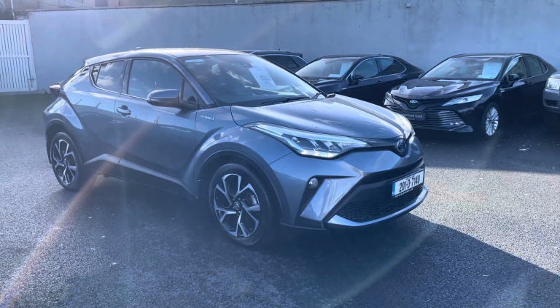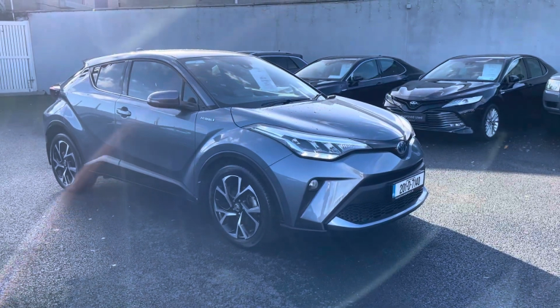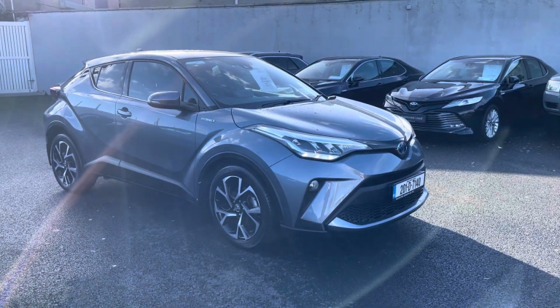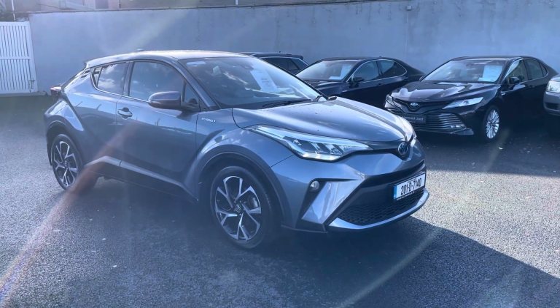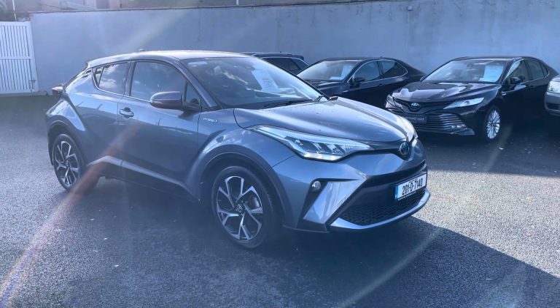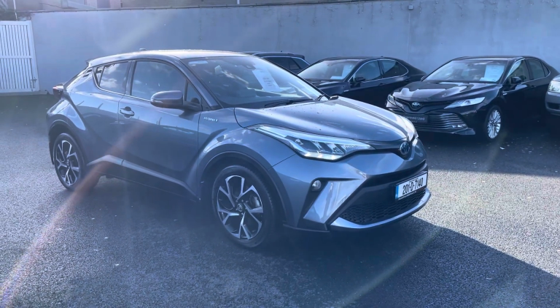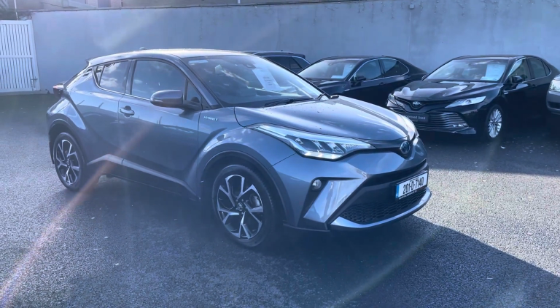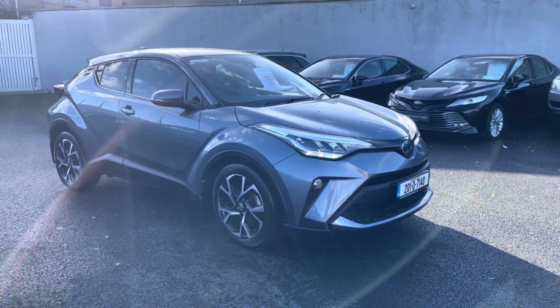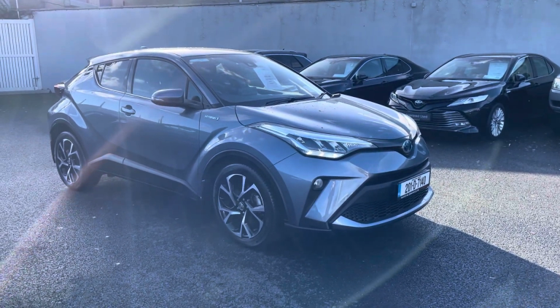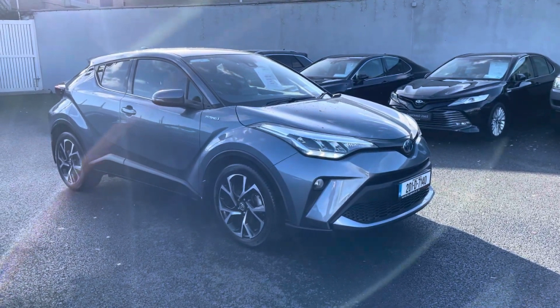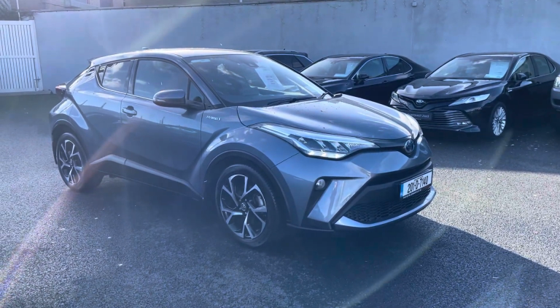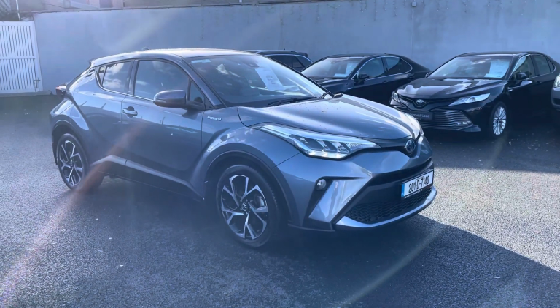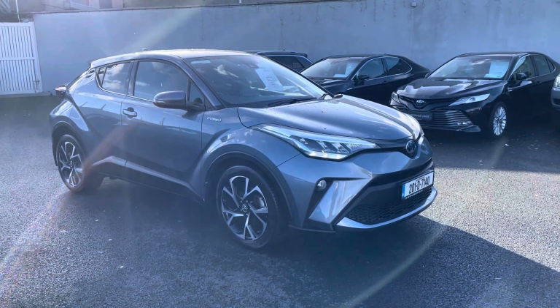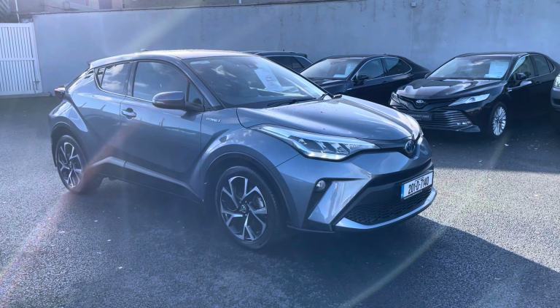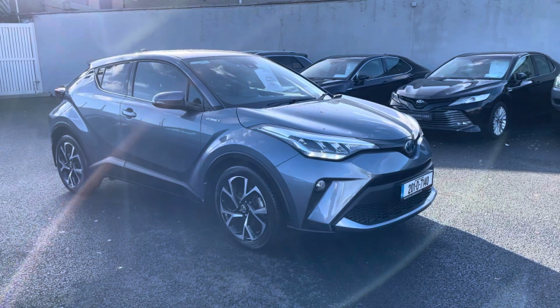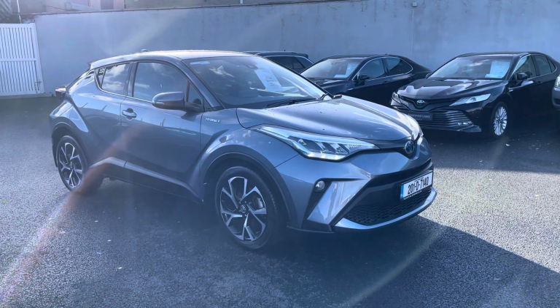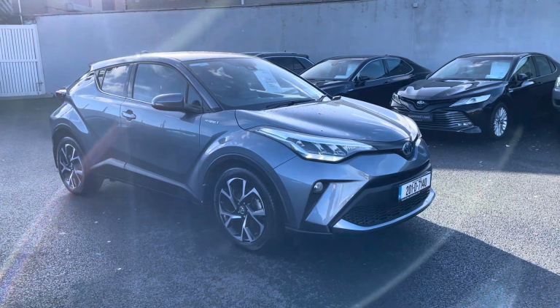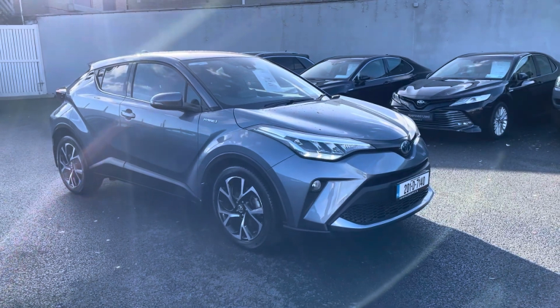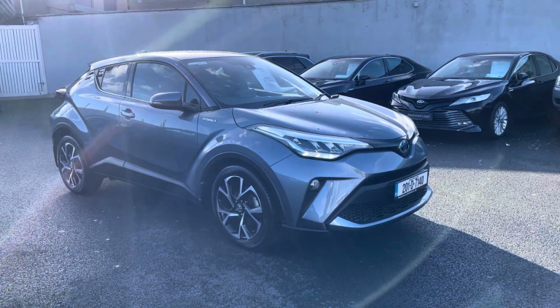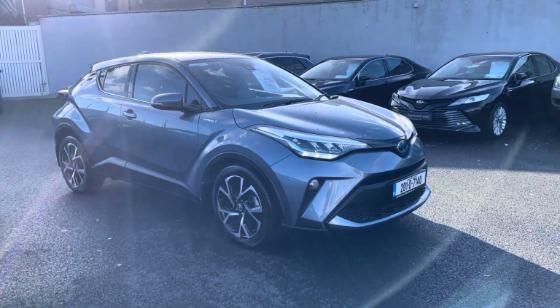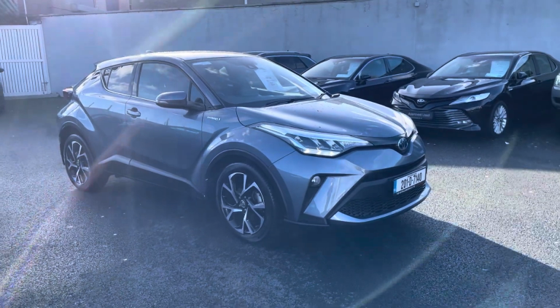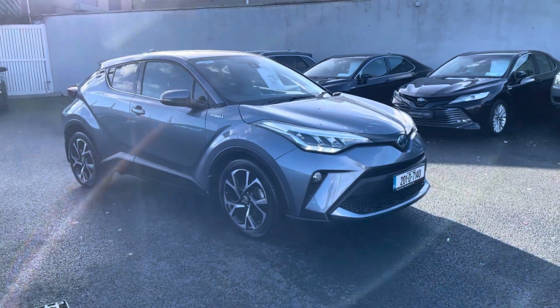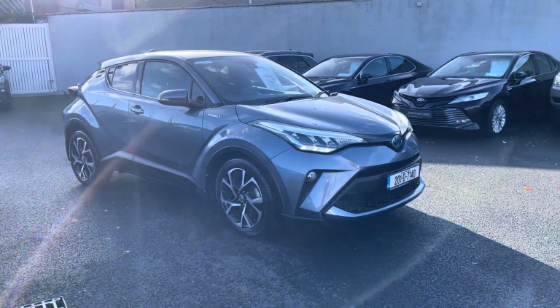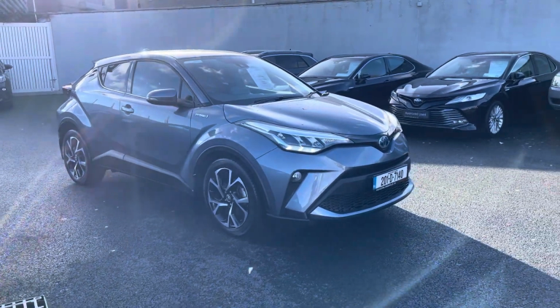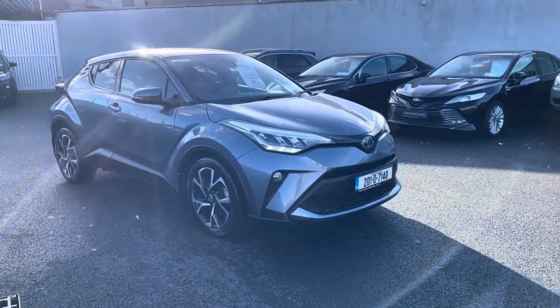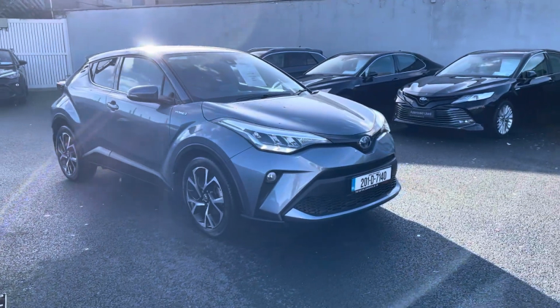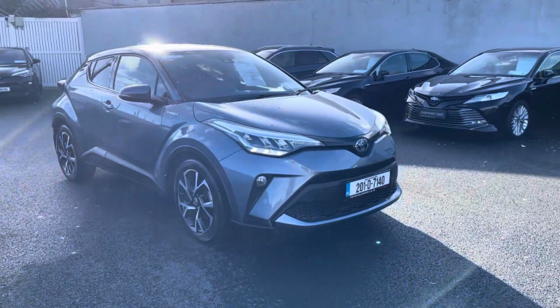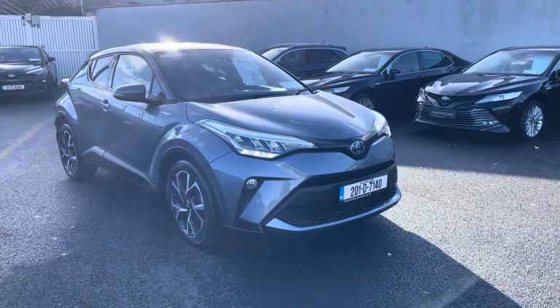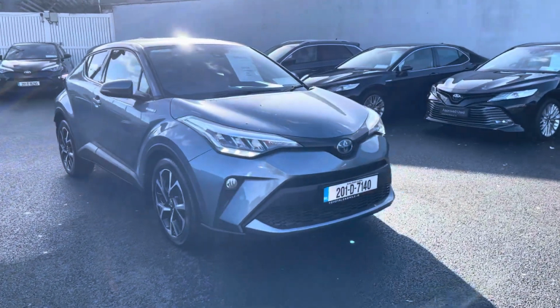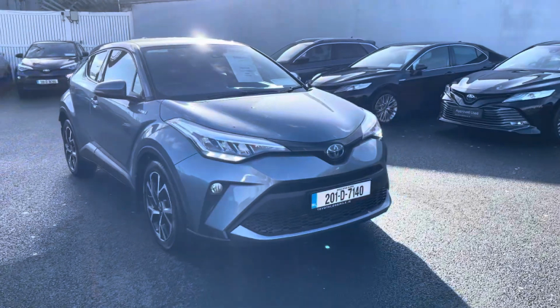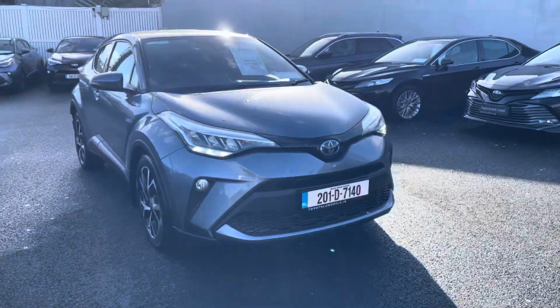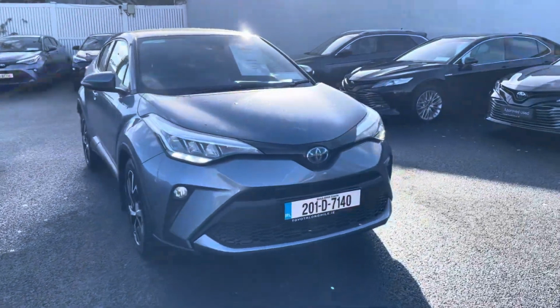Welcome to Toyota. I'm looking at this absolutely stunning 2020 Toyota CH-R. This car is a 1.8 self-charging hybrid, sport model finished in Celestite grey.